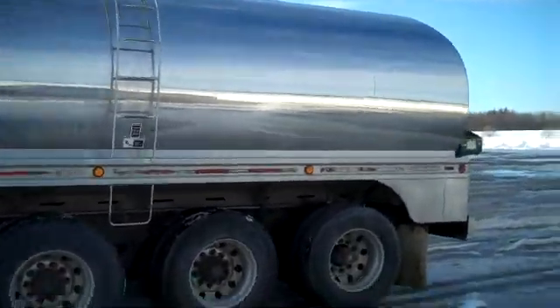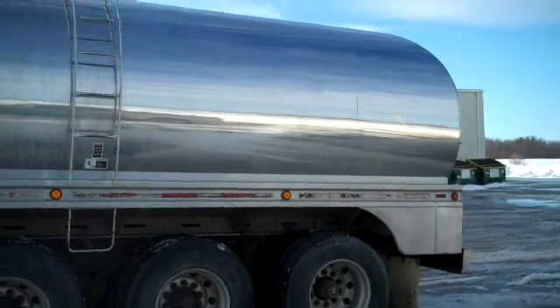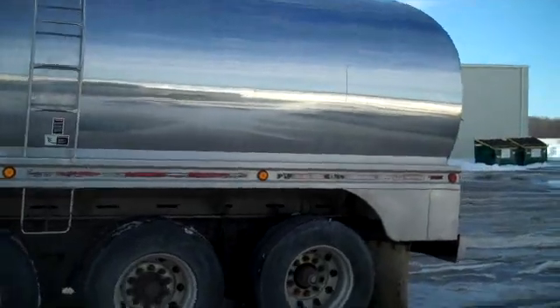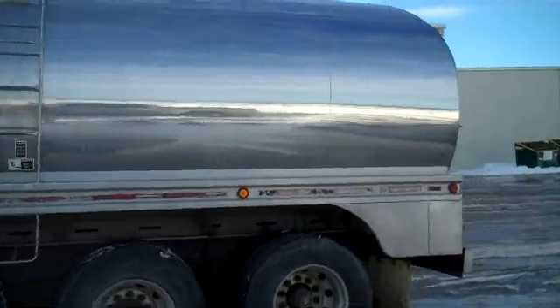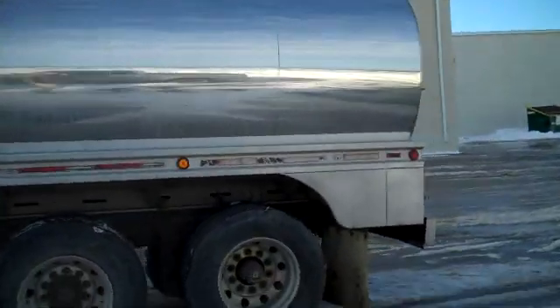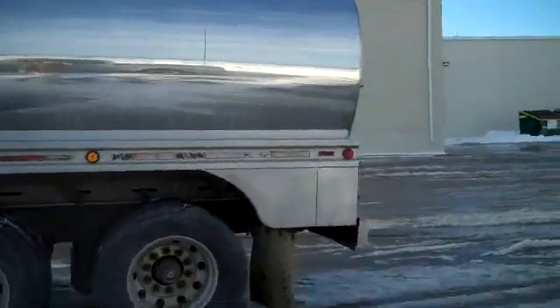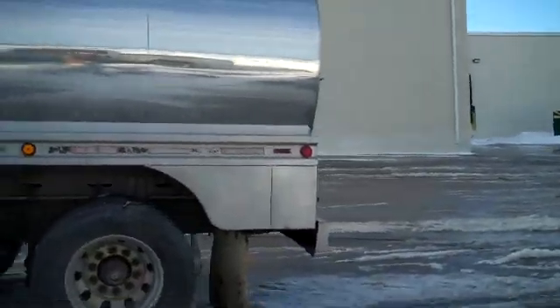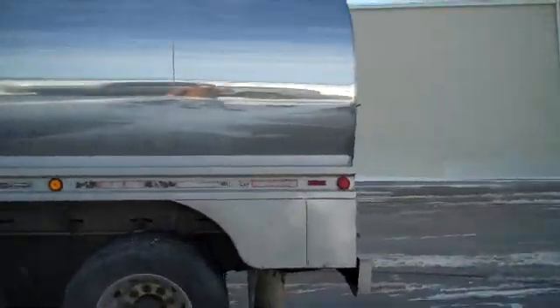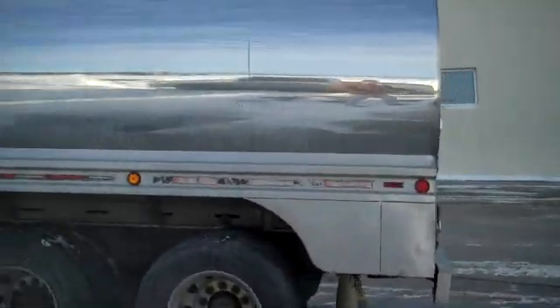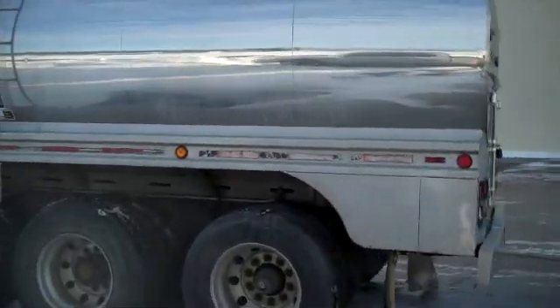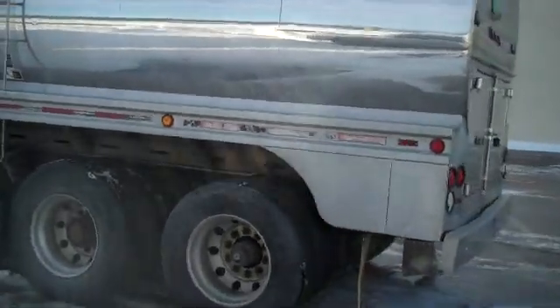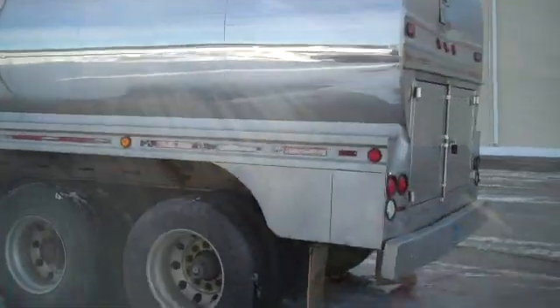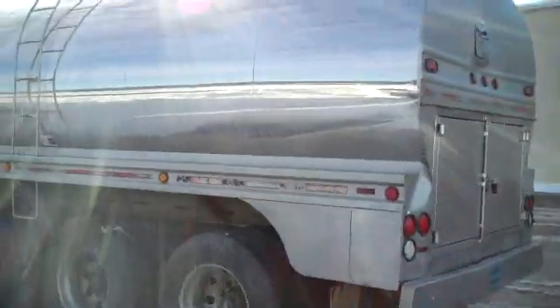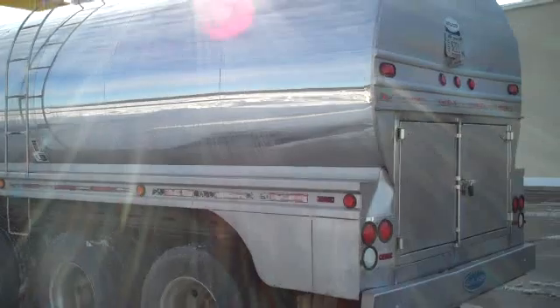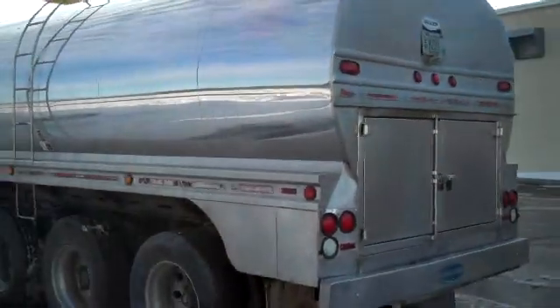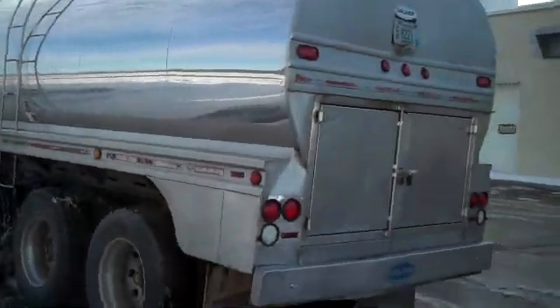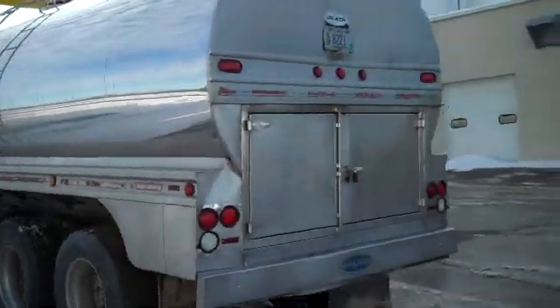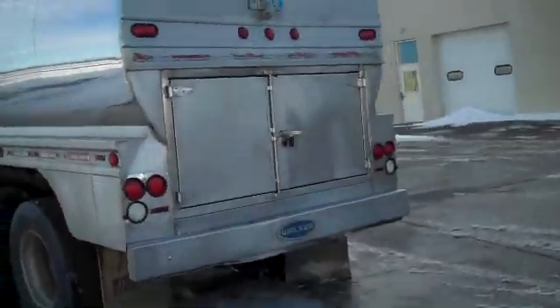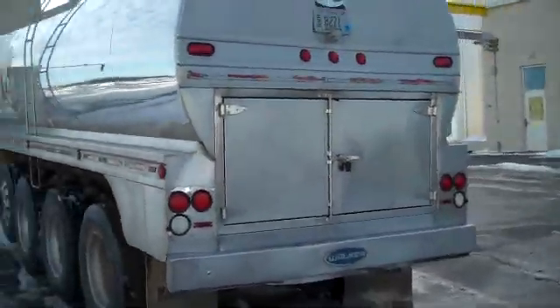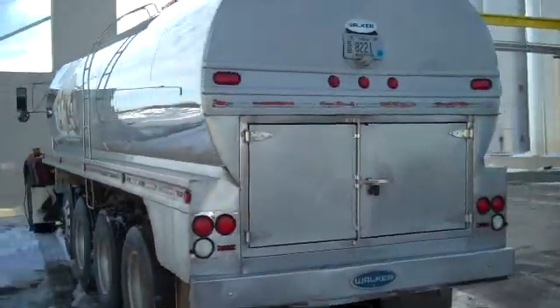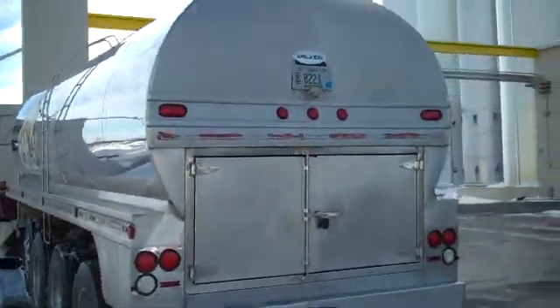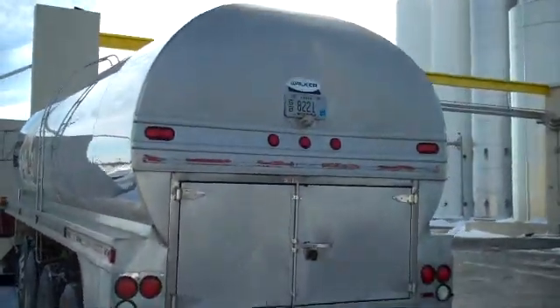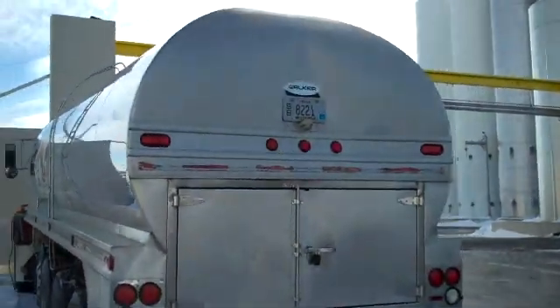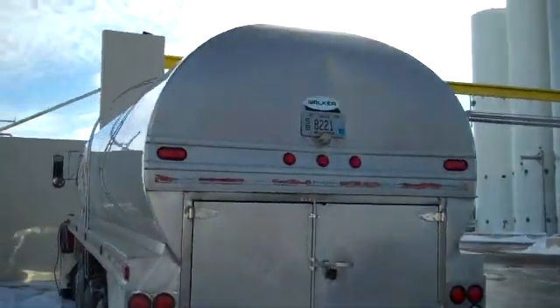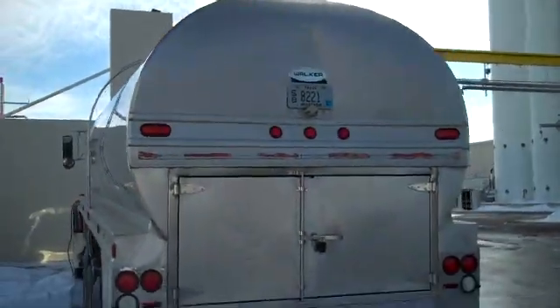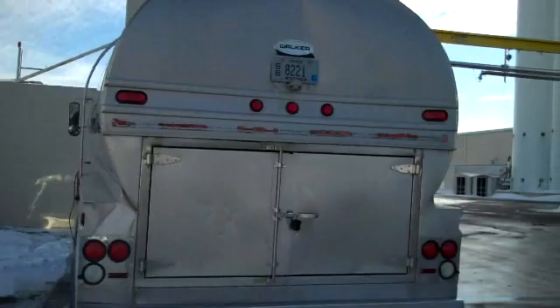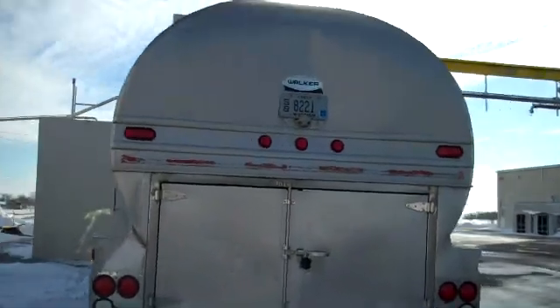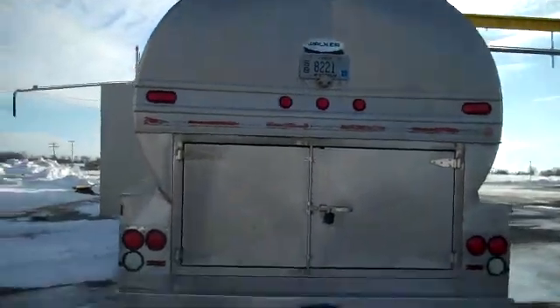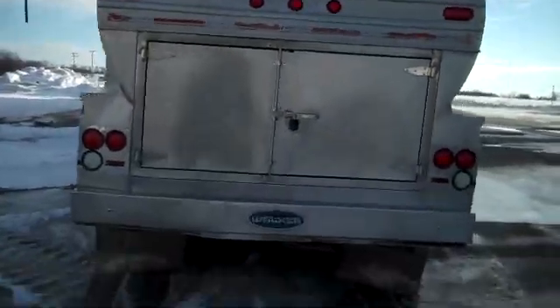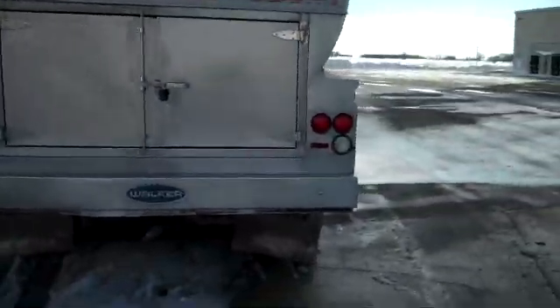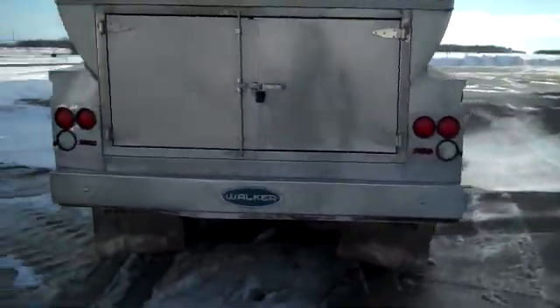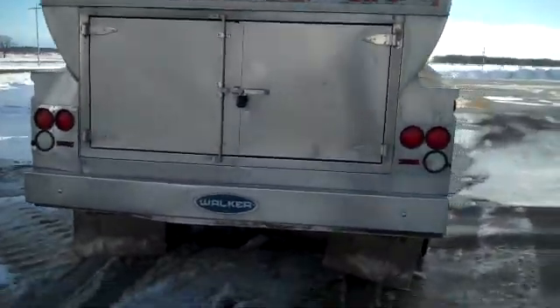5,800 gallon tank, 1.3 pound worth. Small dent in the rear, upper portion of the tank. 2 inch pump.